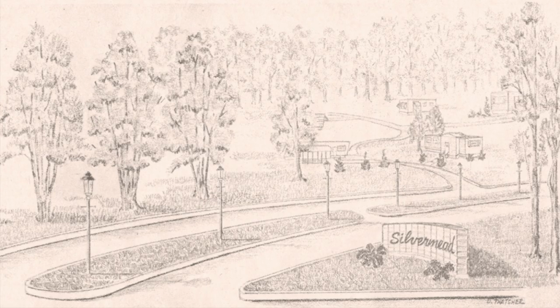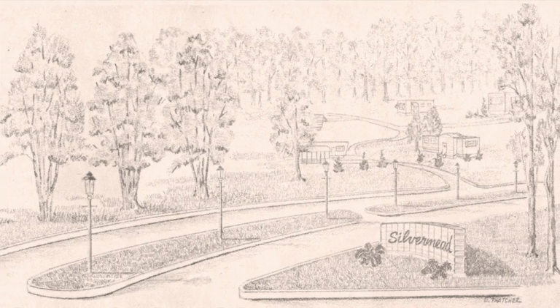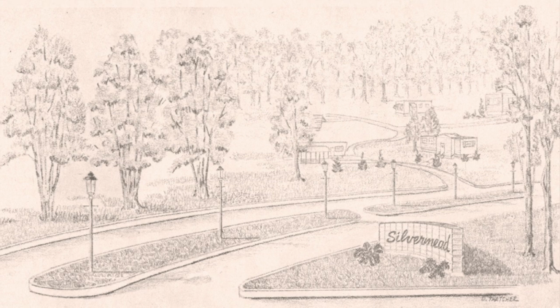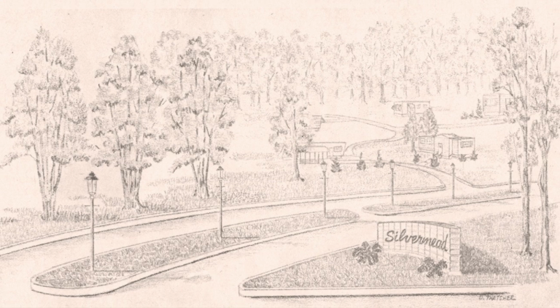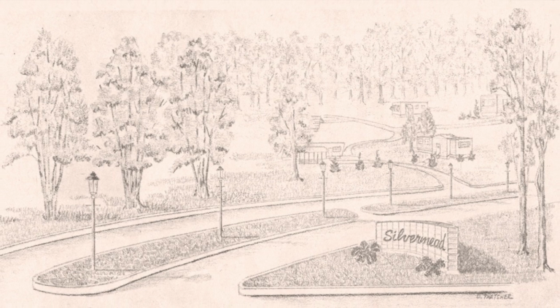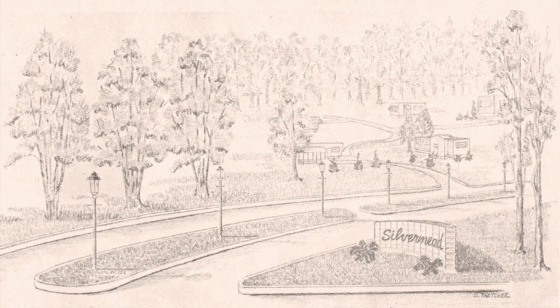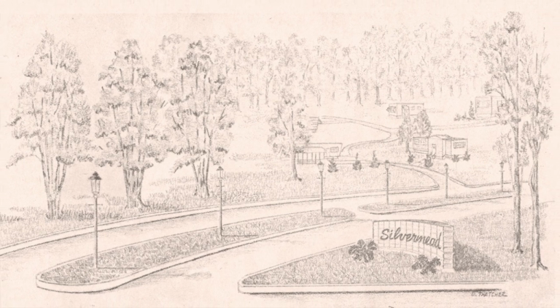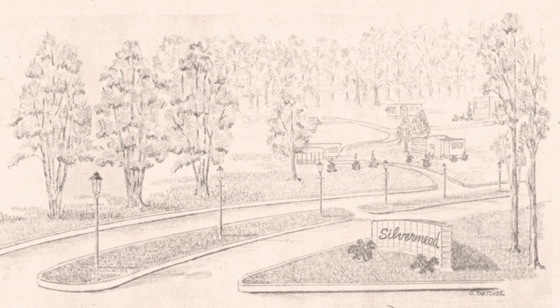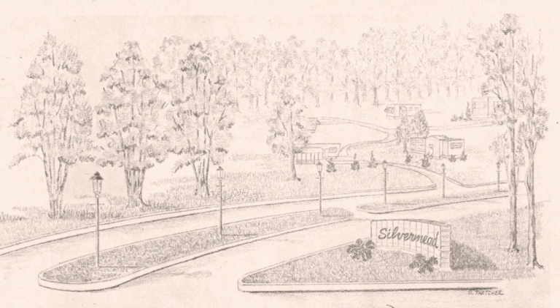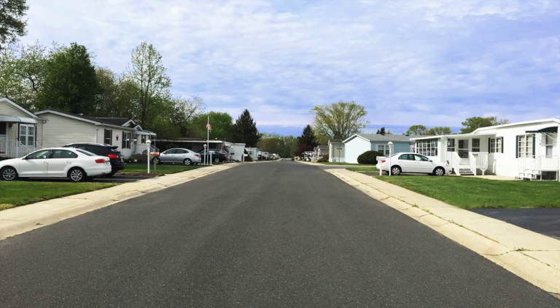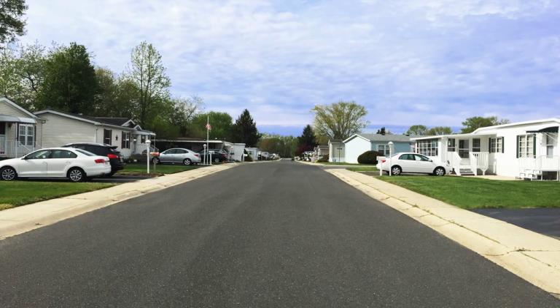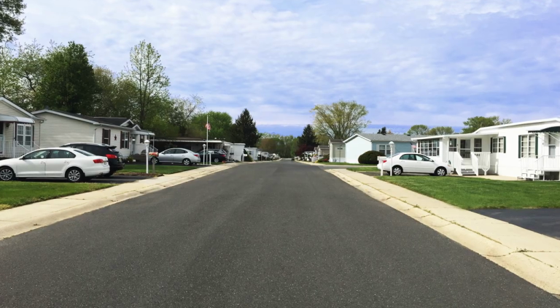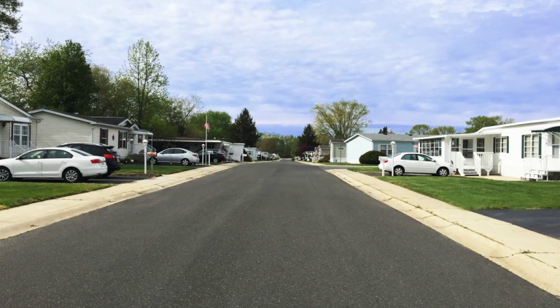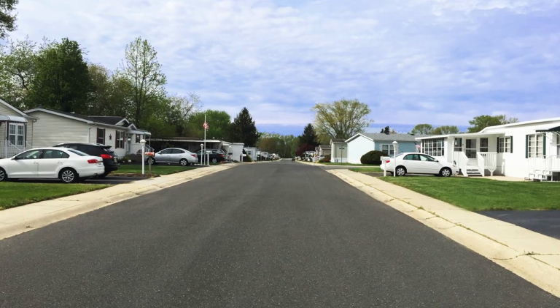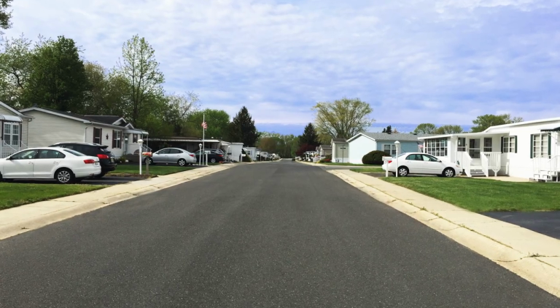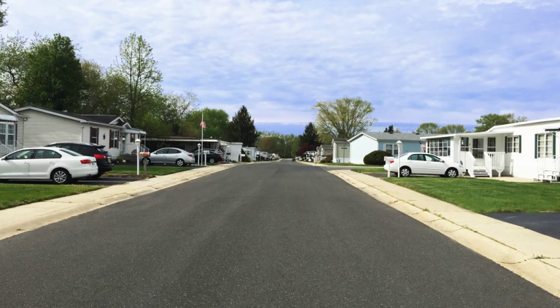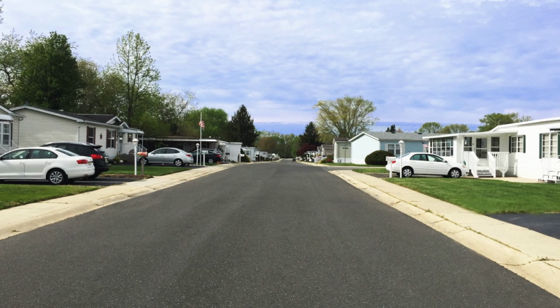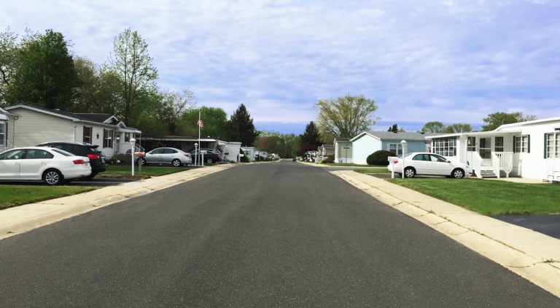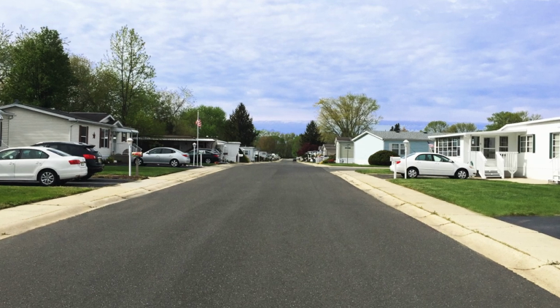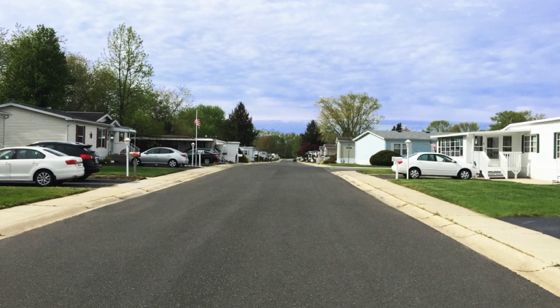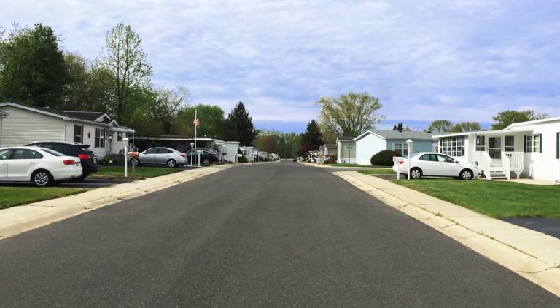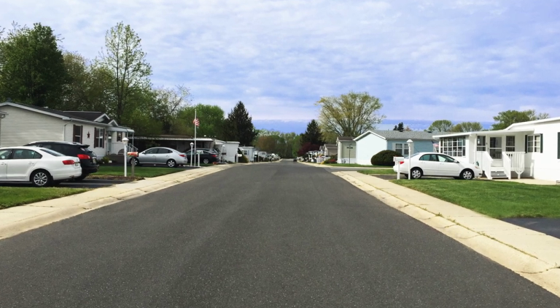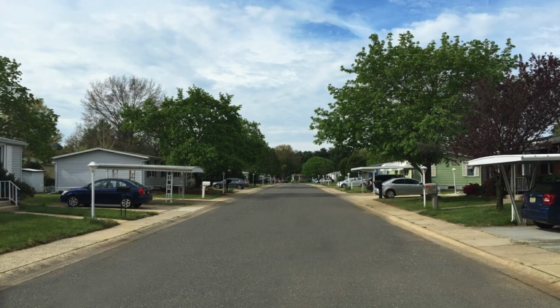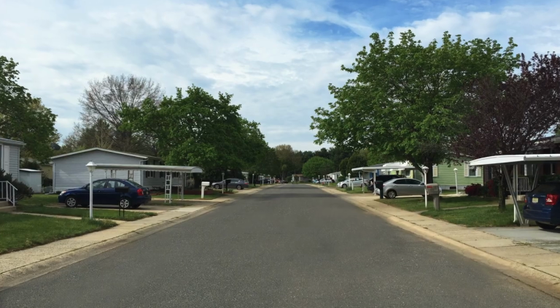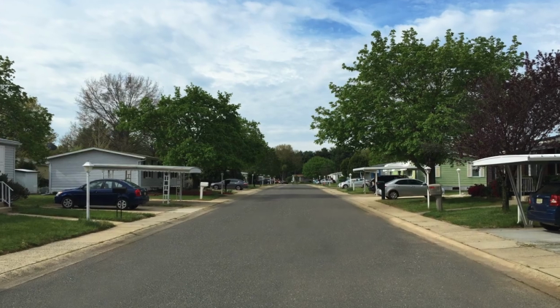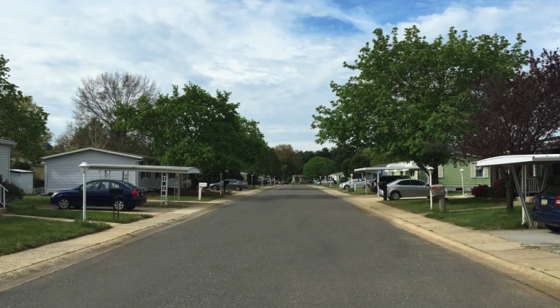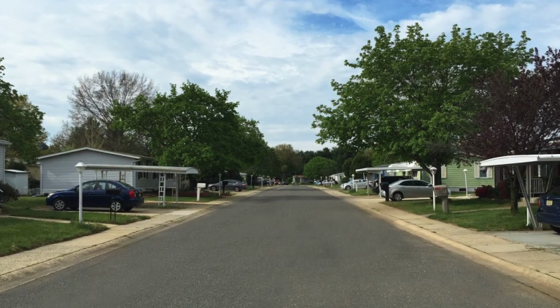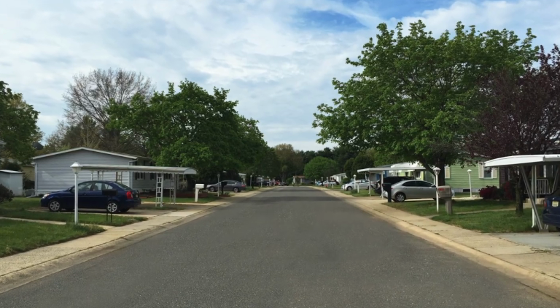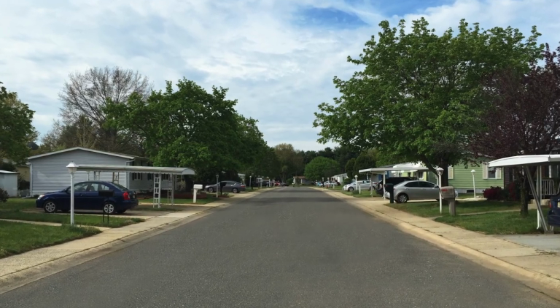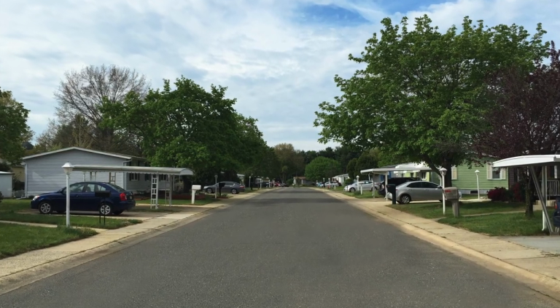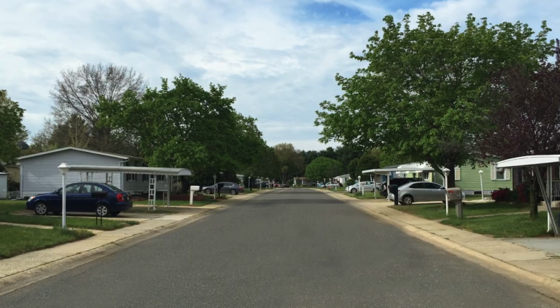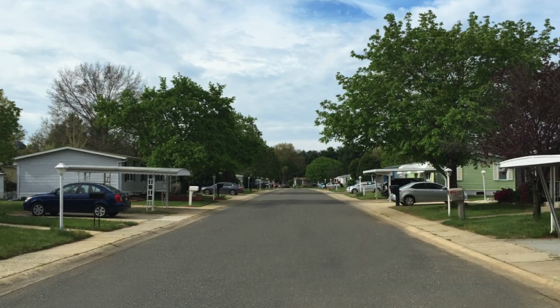Welcome to Silvermead! An age-restricted land lease community established in 1964 that offers people 55 and over the opportunity to own a beautiful home in a vibrant, peaceful community at an affordable price.